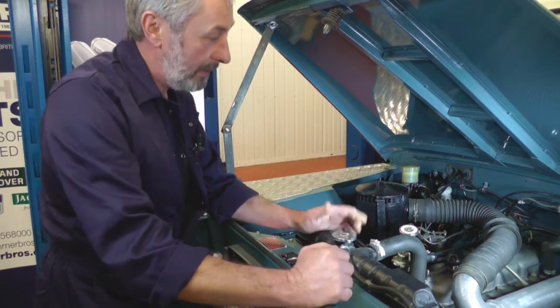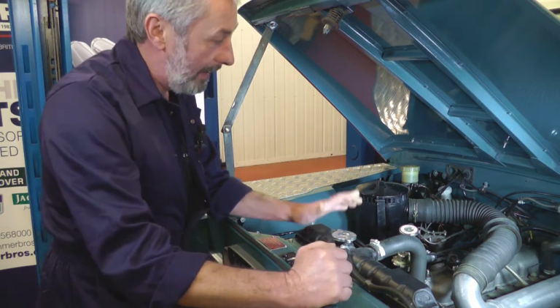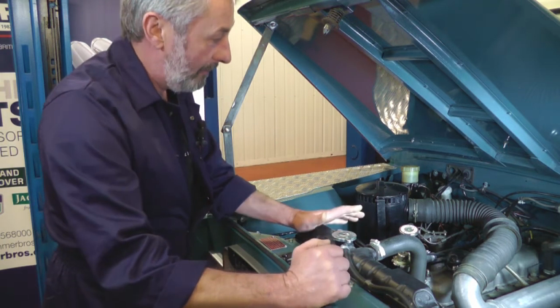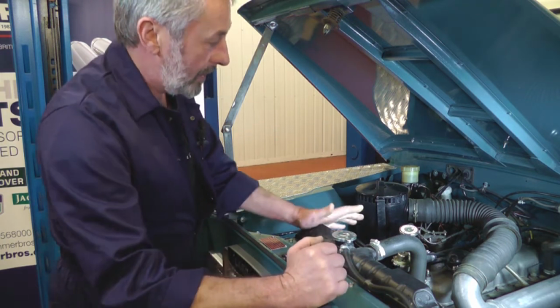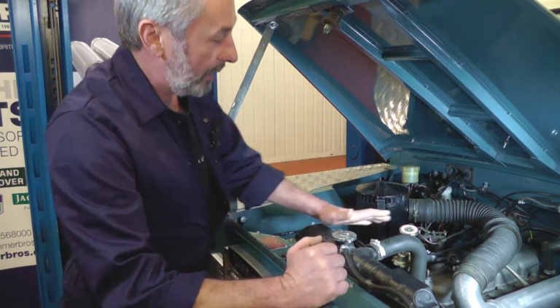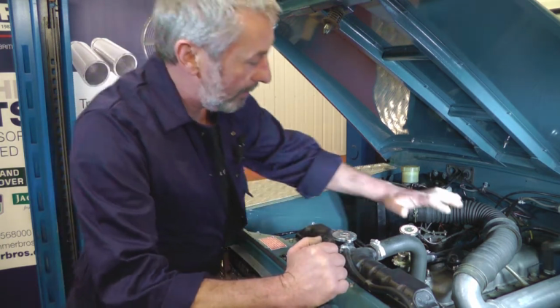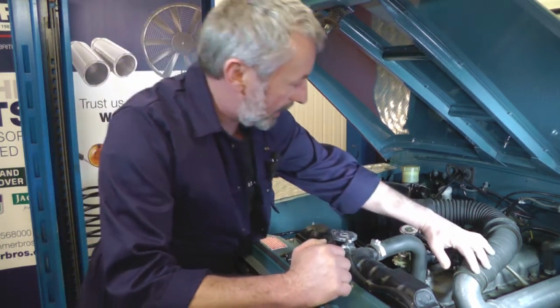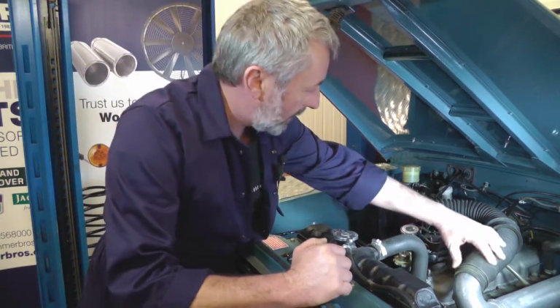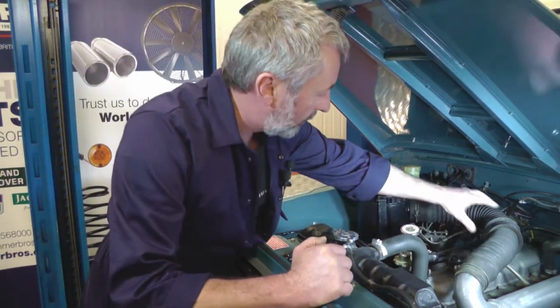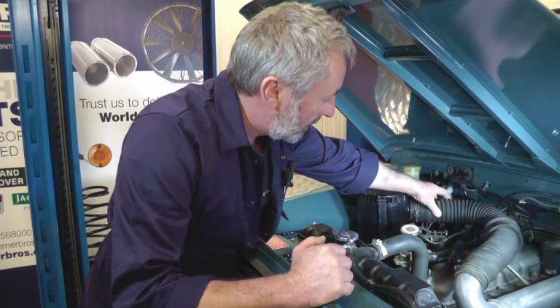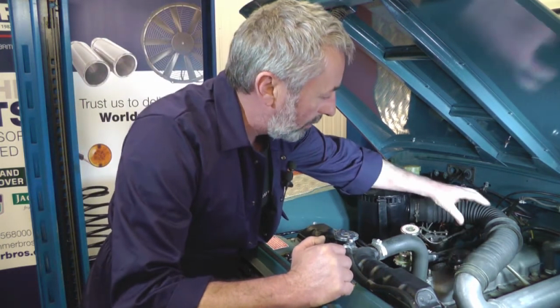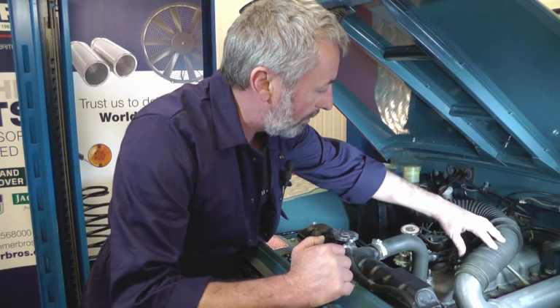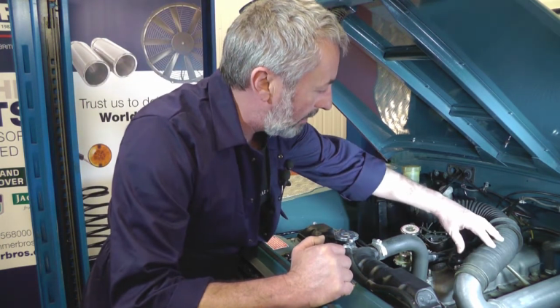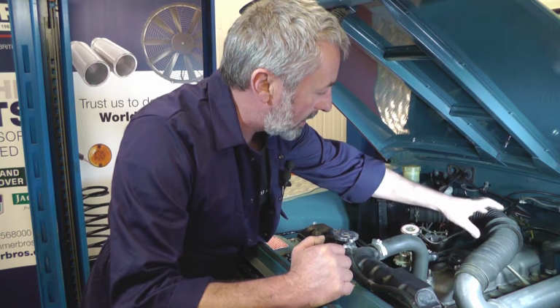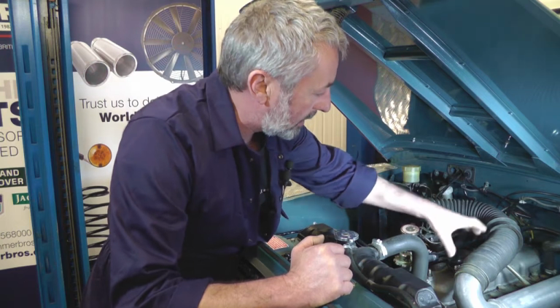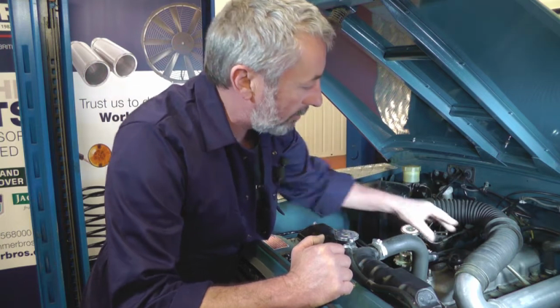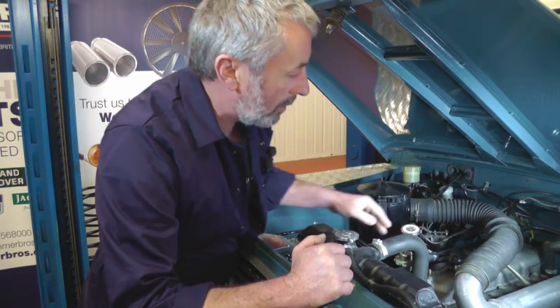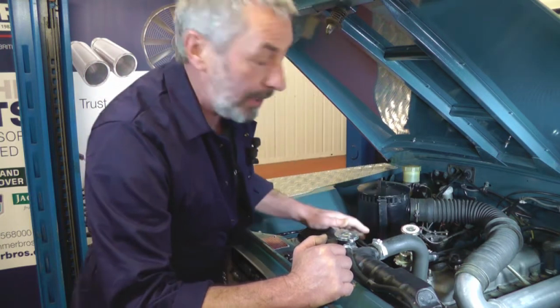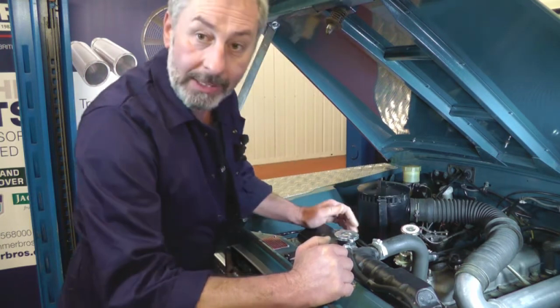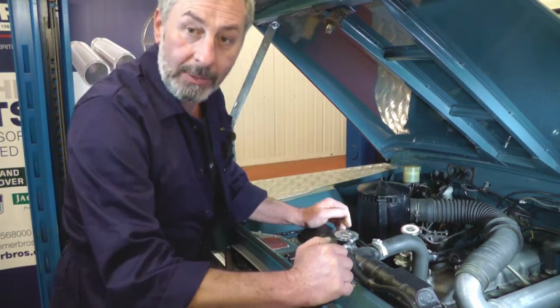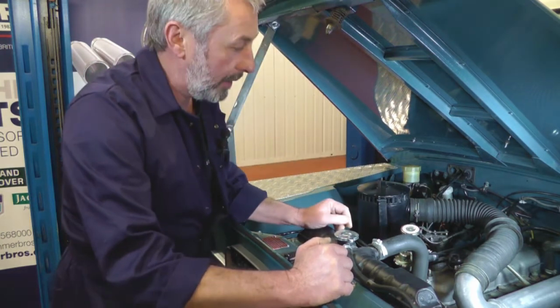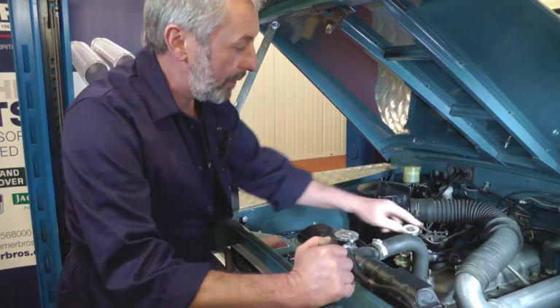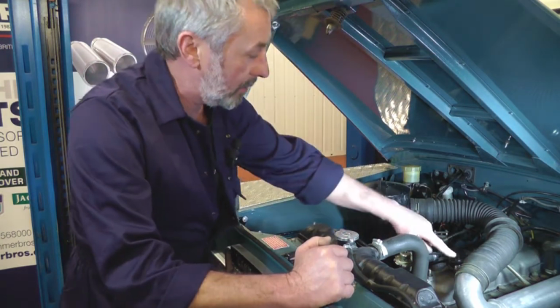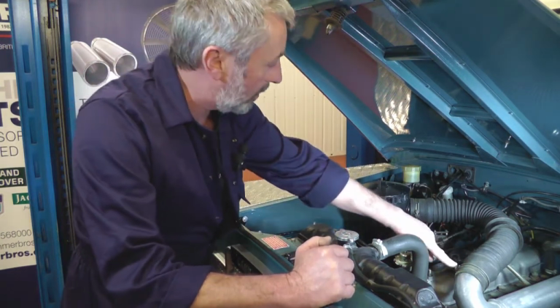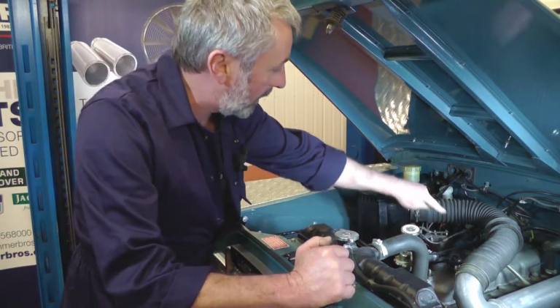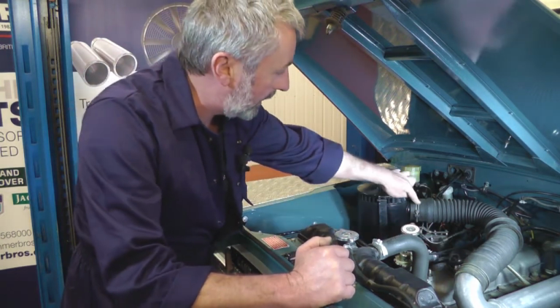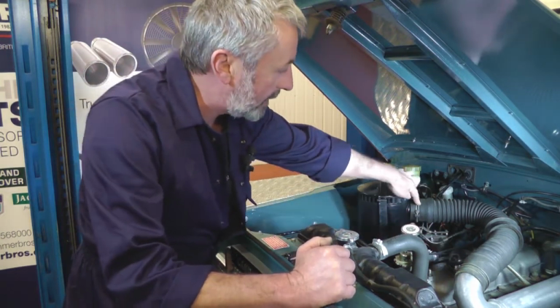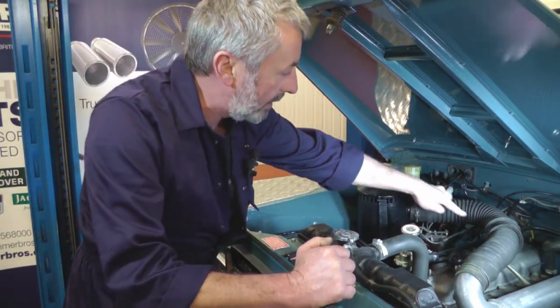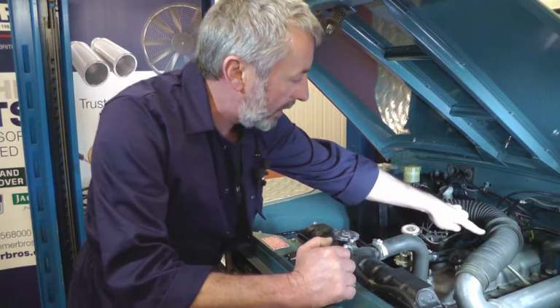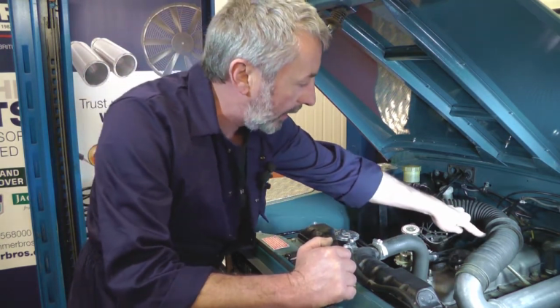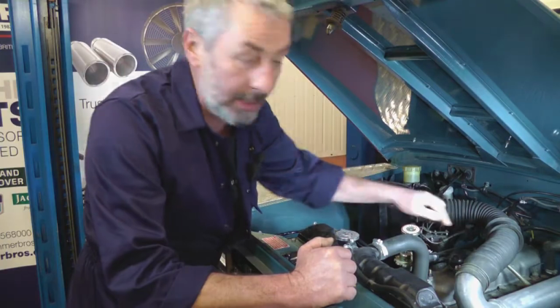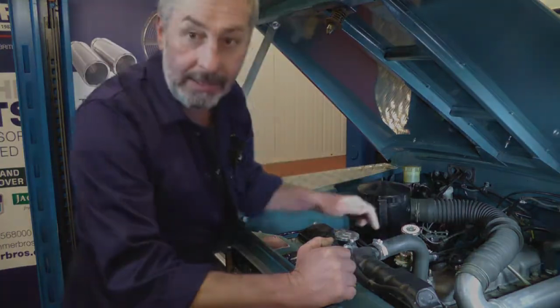The first thing we're going to do is take off this induction pipe so we can see the rocker cover. It's just a jubilee clip at each end and a clip in the centre.